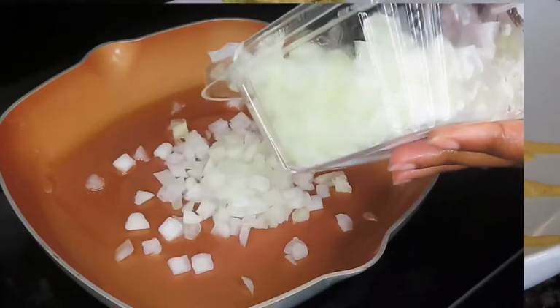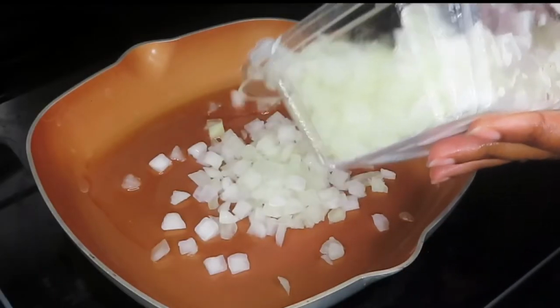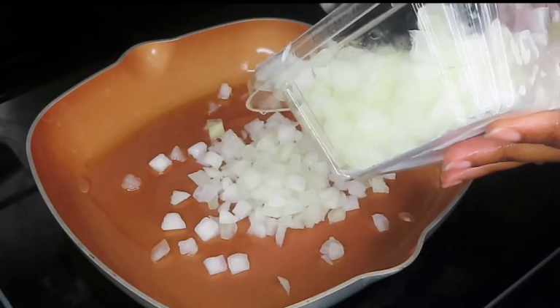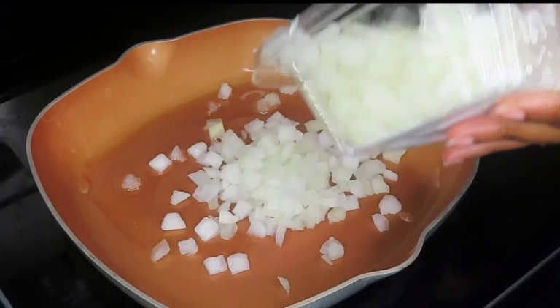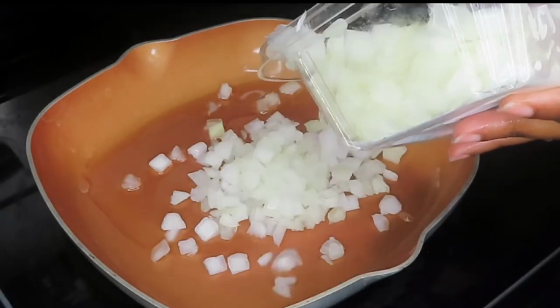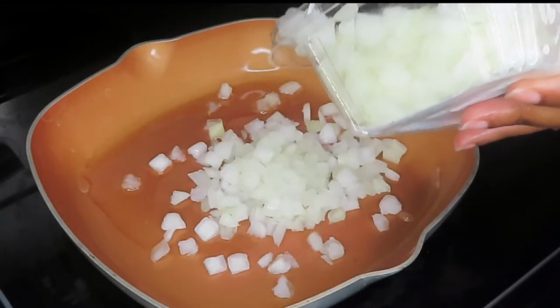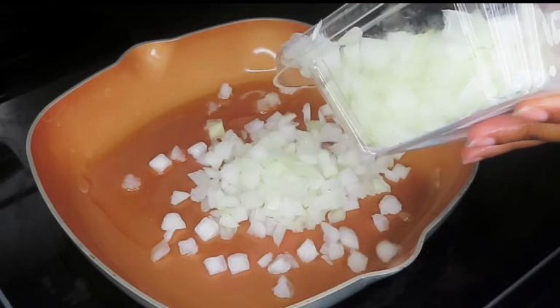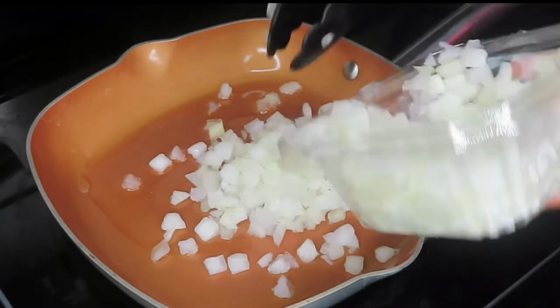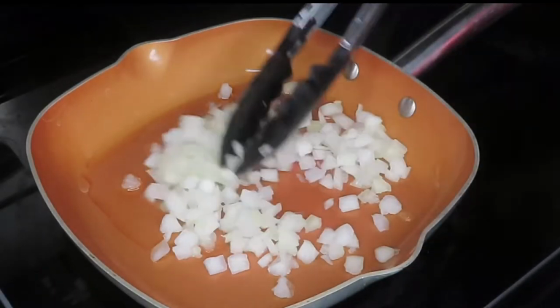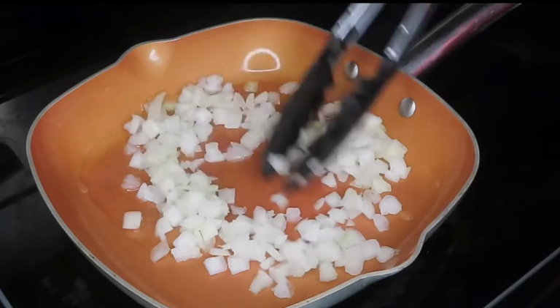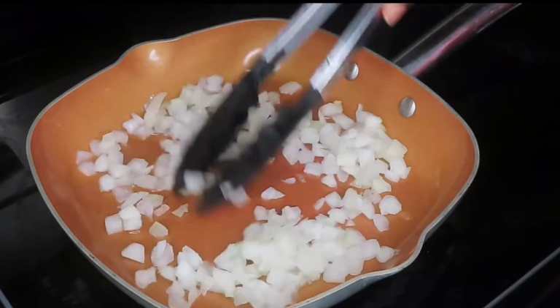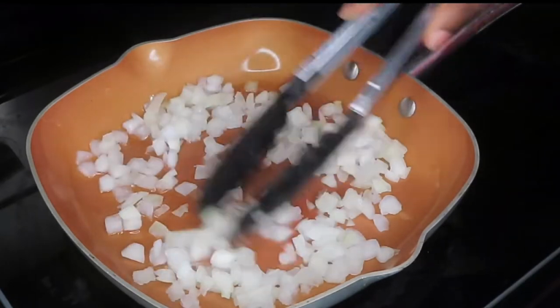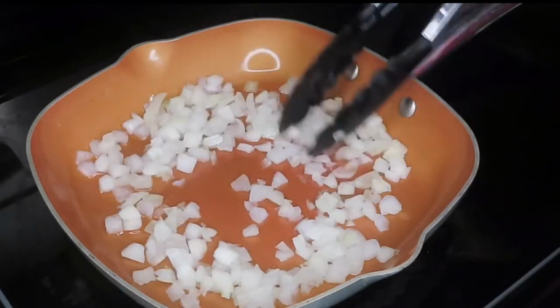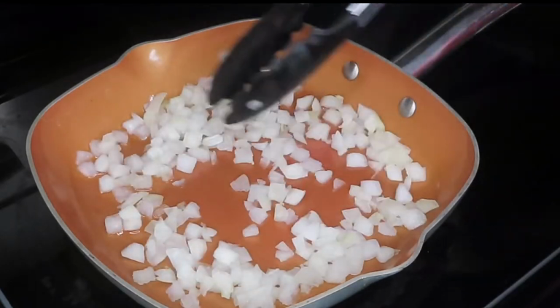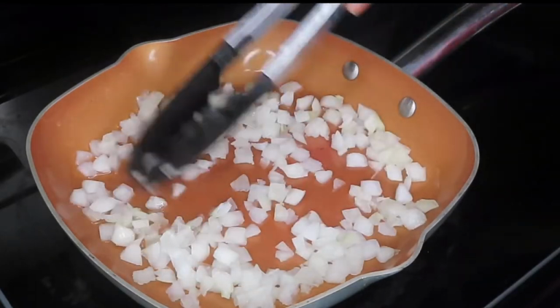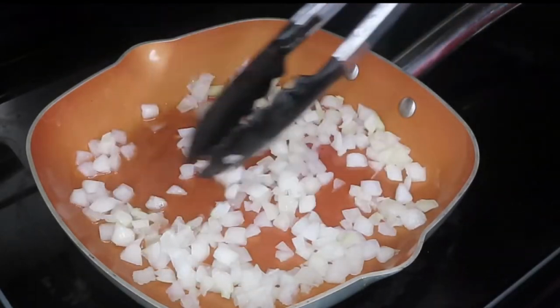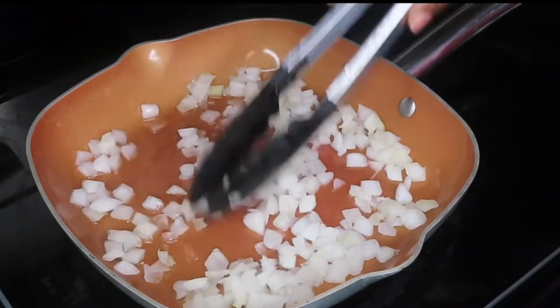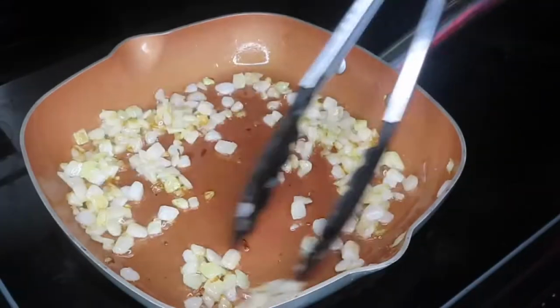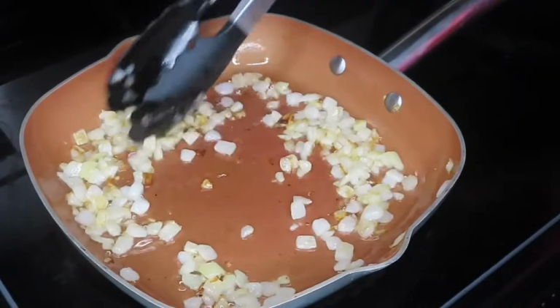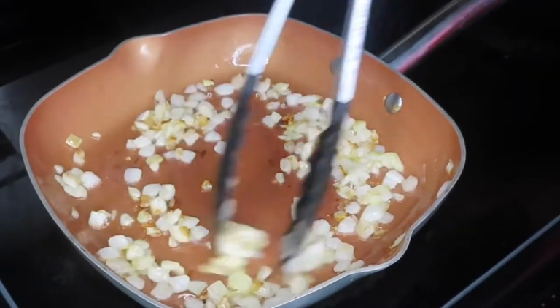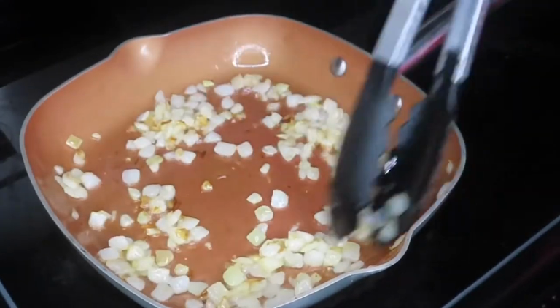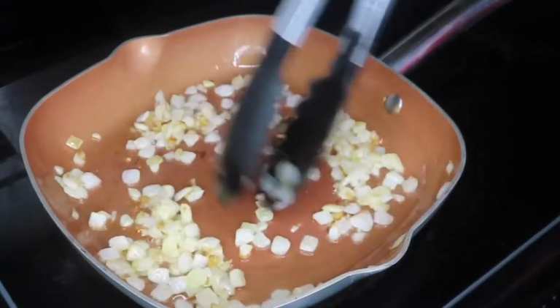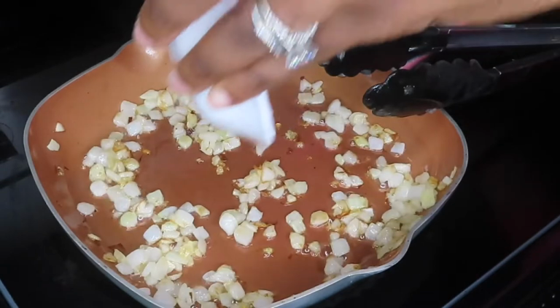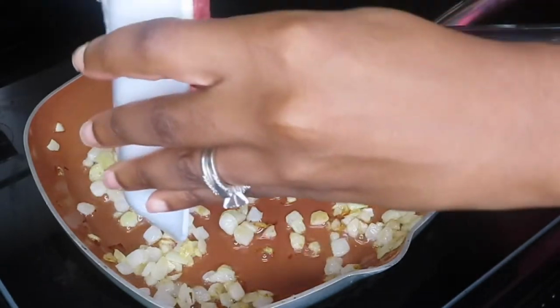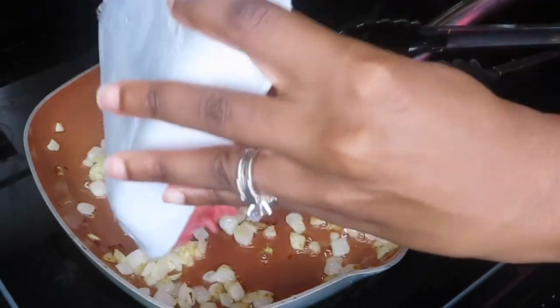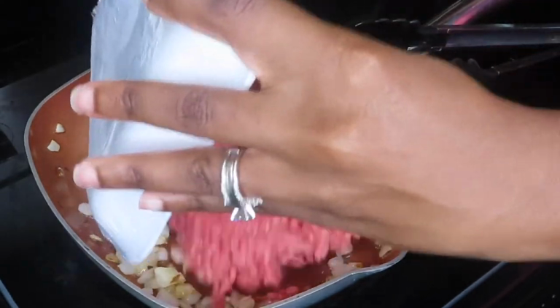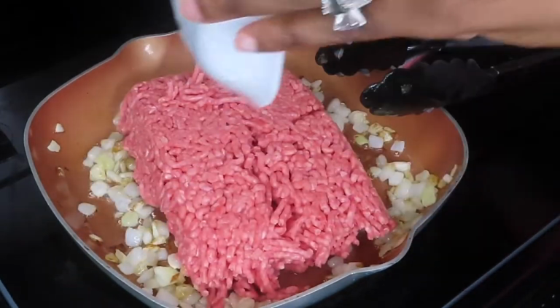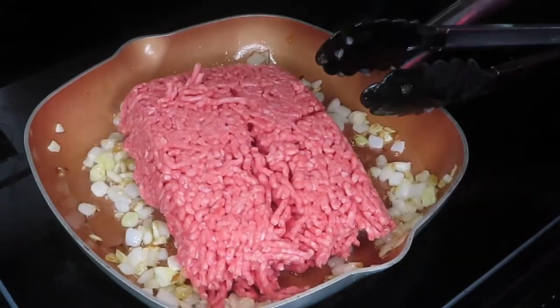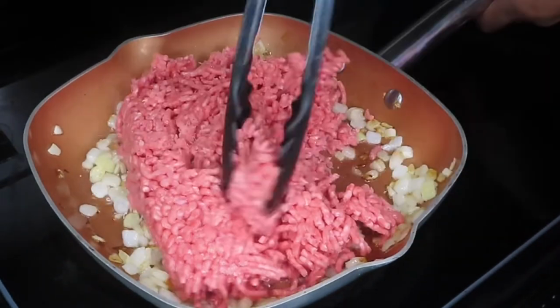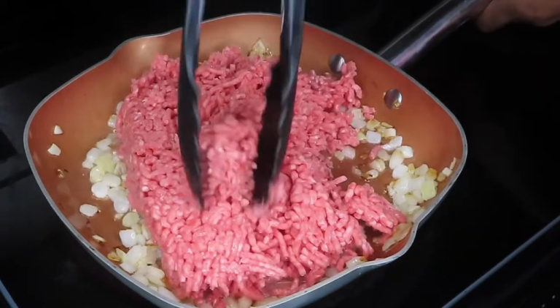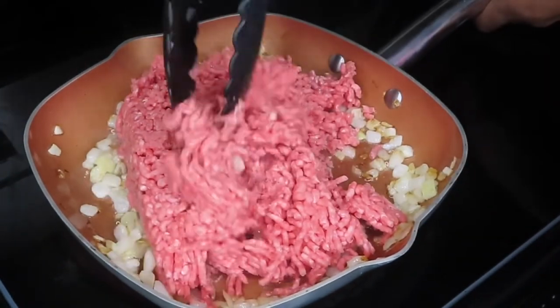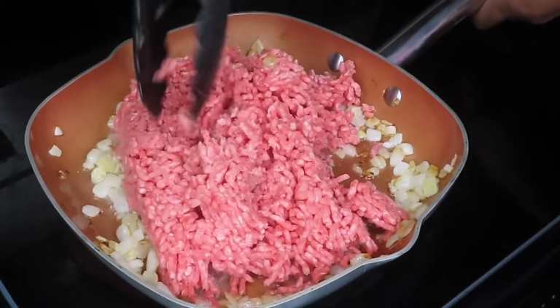Alright, so the first thing we're going to do is sauté some onions. You can use as much or as little as you would like. I have a little bit of vegetable oil in my hot pan and I'm going to sauté those onions until they get a little bit of color on them.